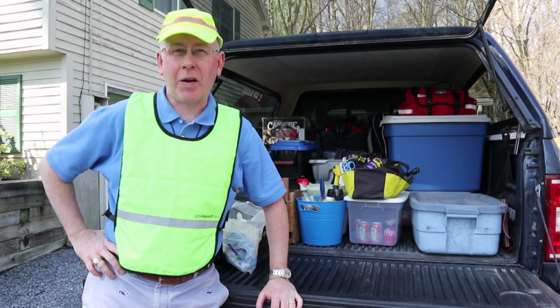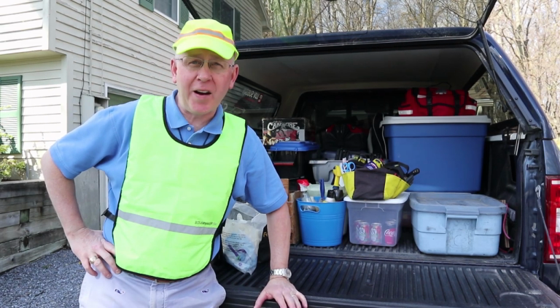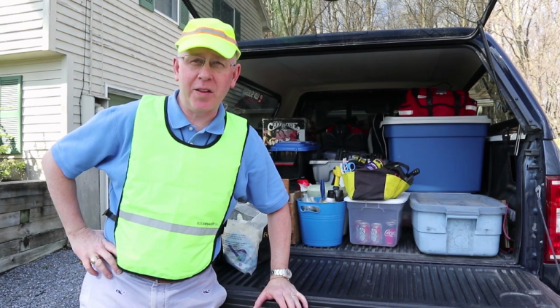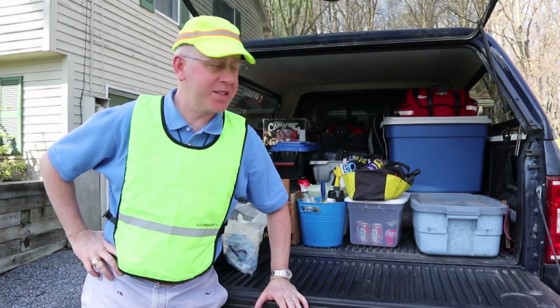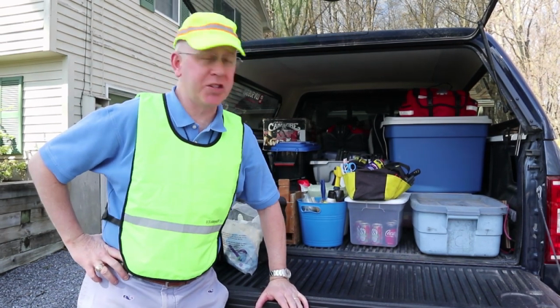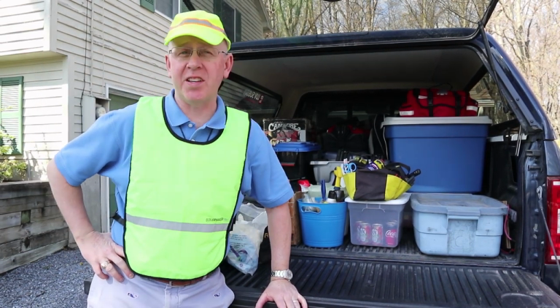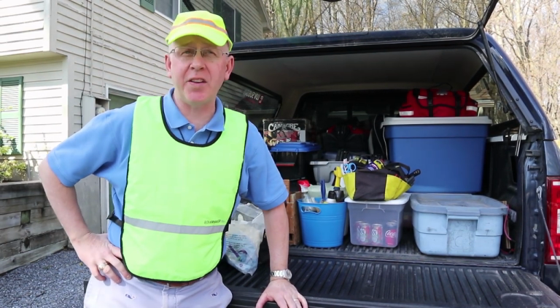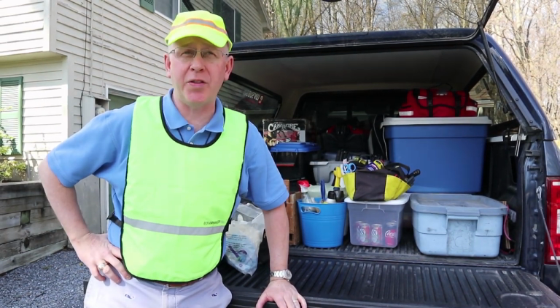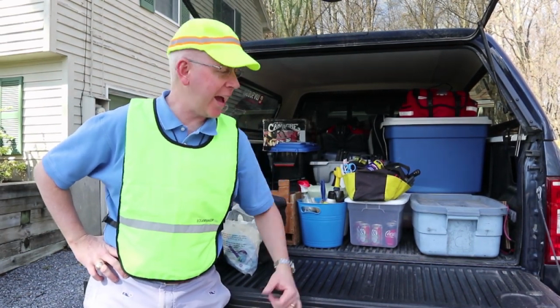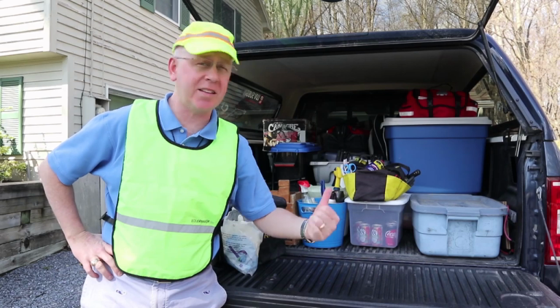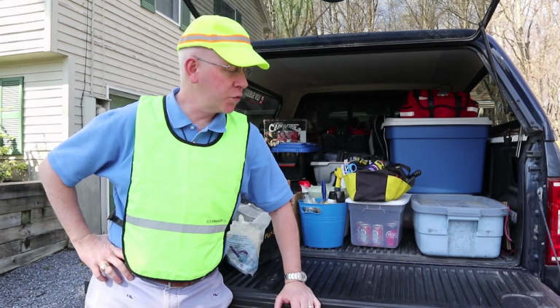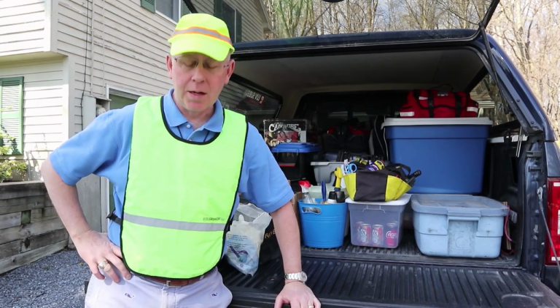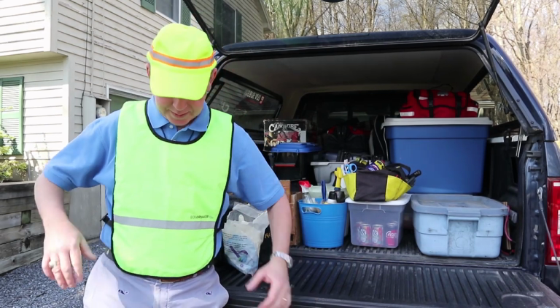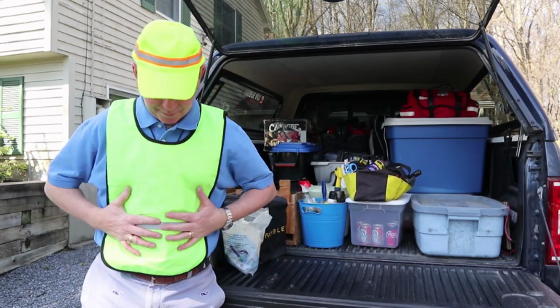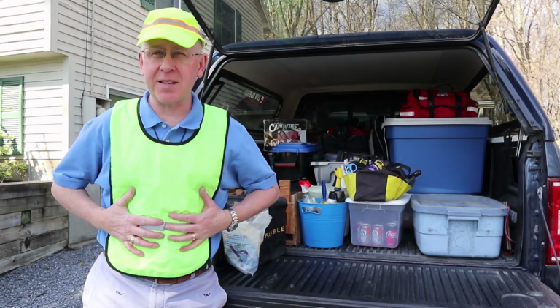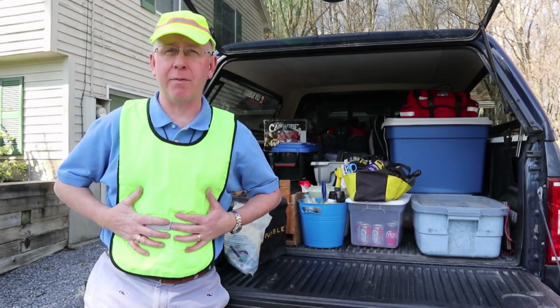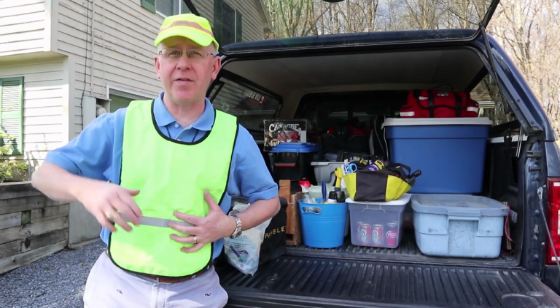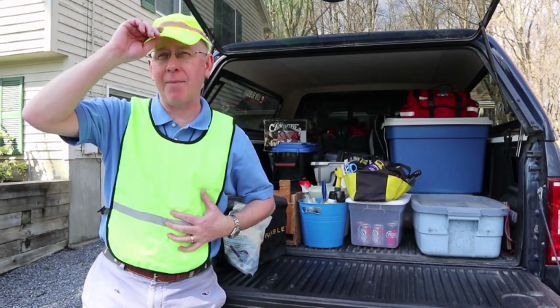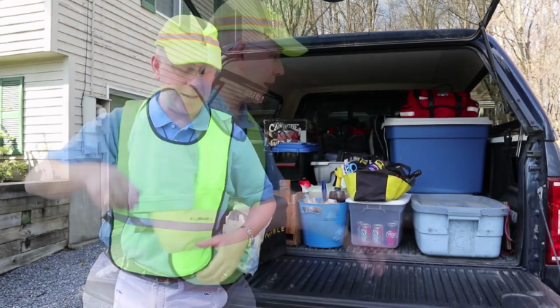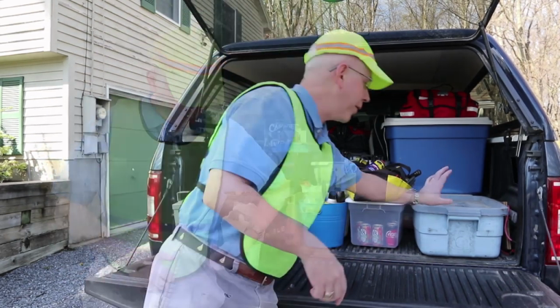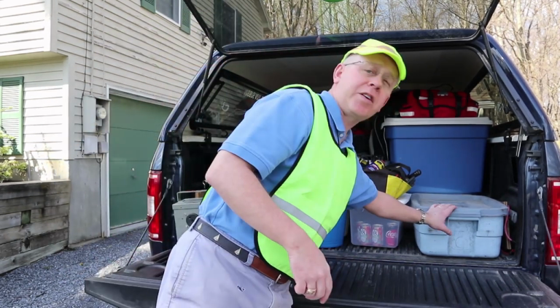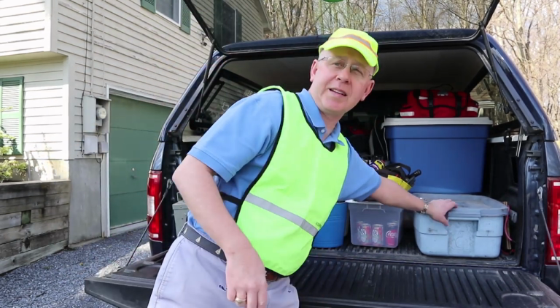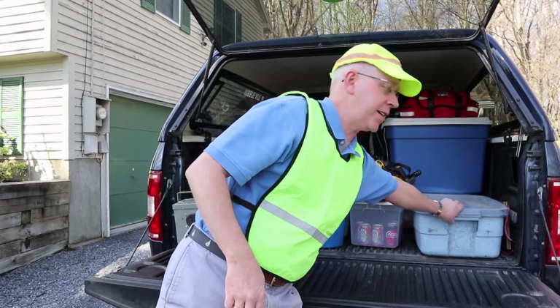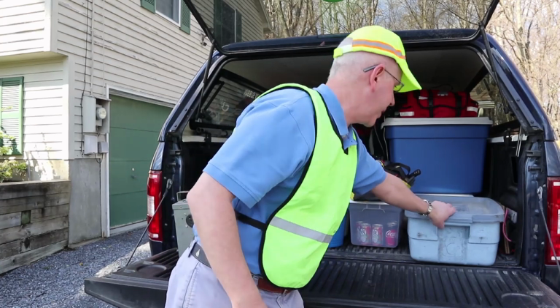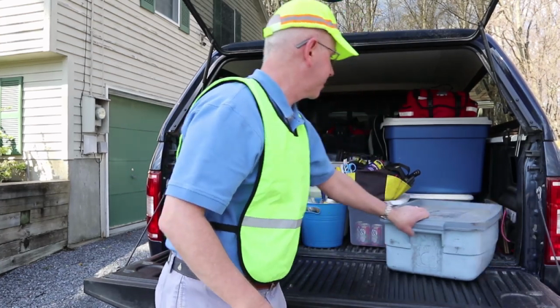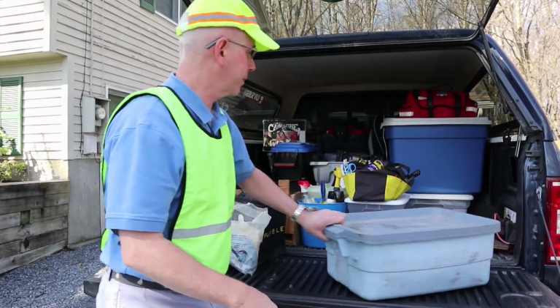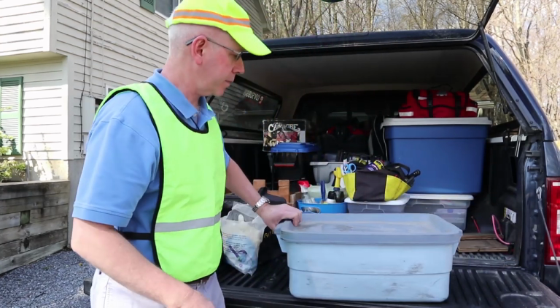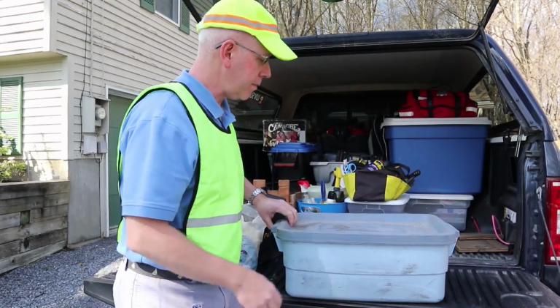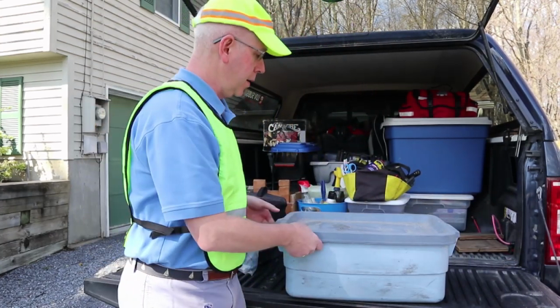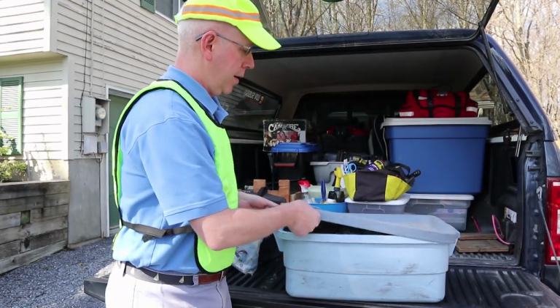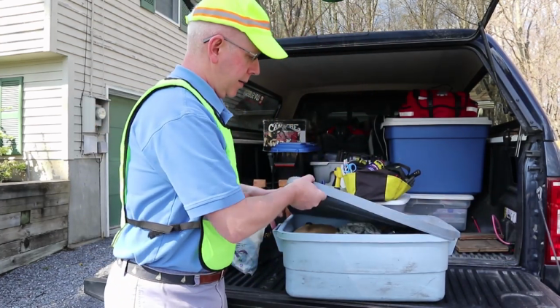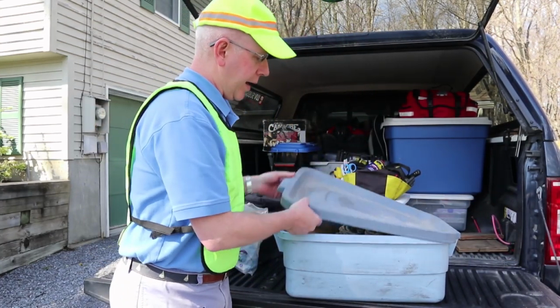The final part of this presentation covers the safety equipment stocked in our truck. I have my reflective vest and hat. All of our safety equipment is kept together in one bin.